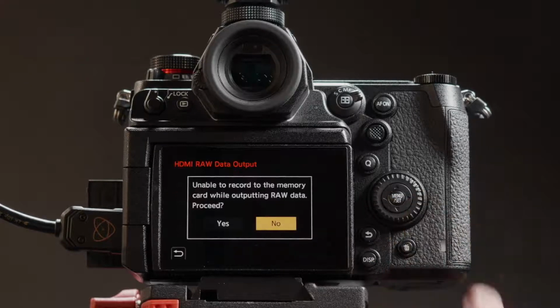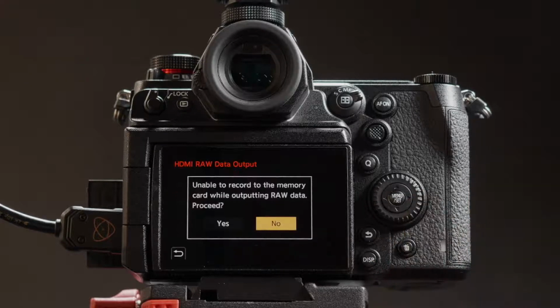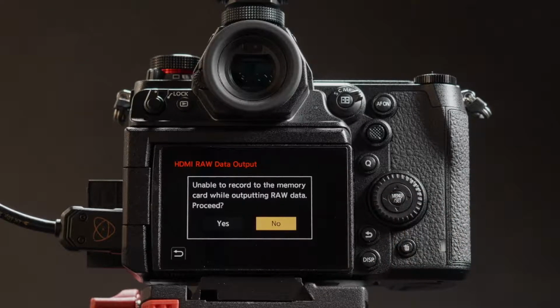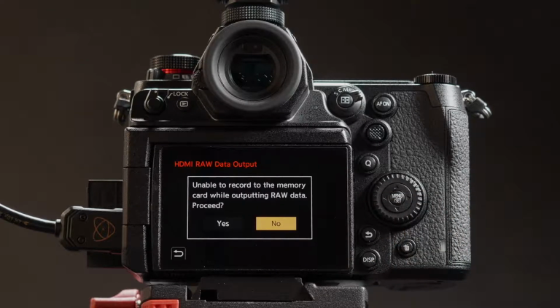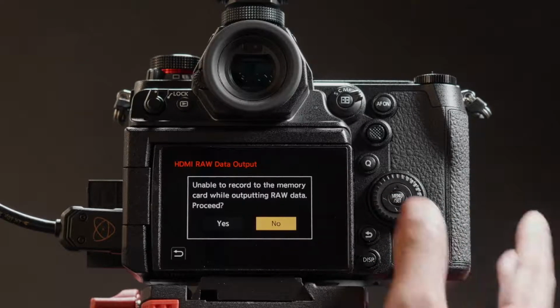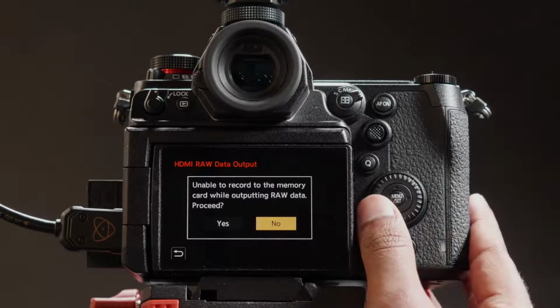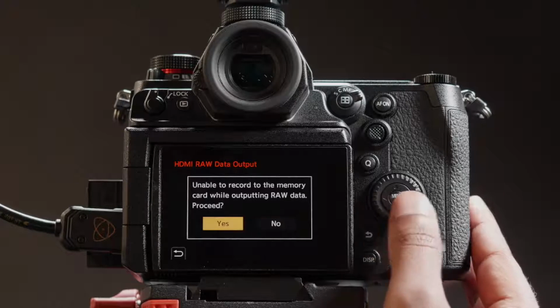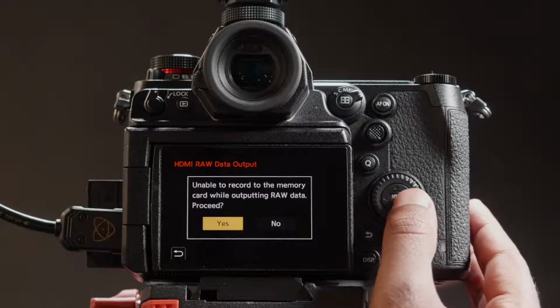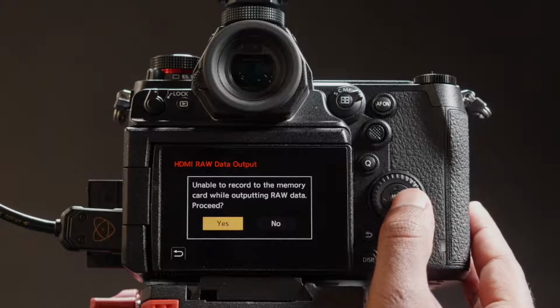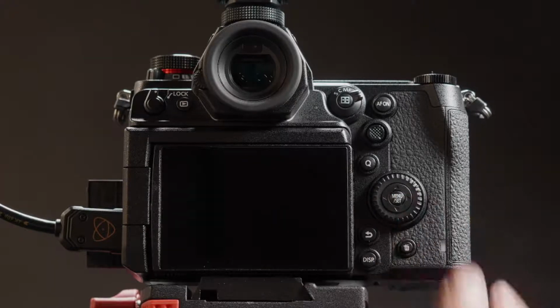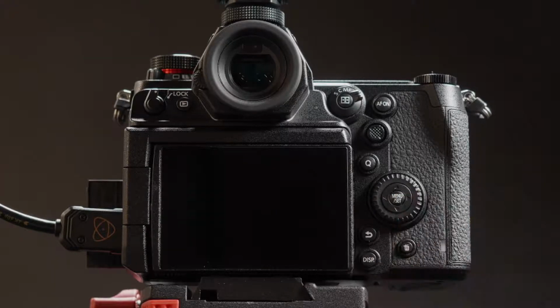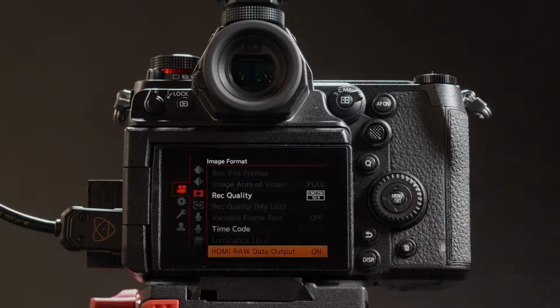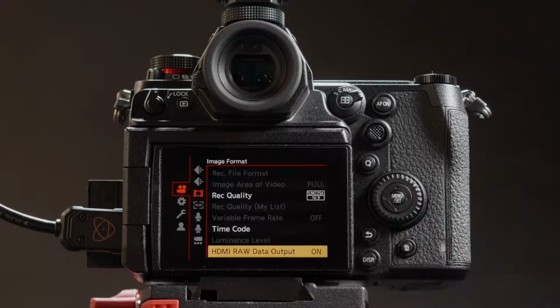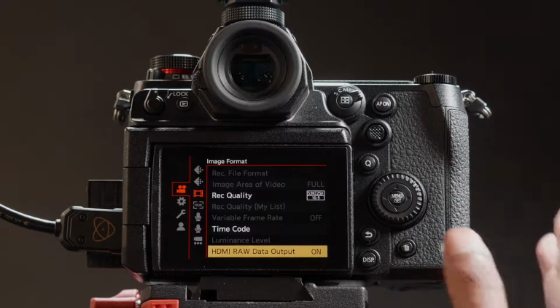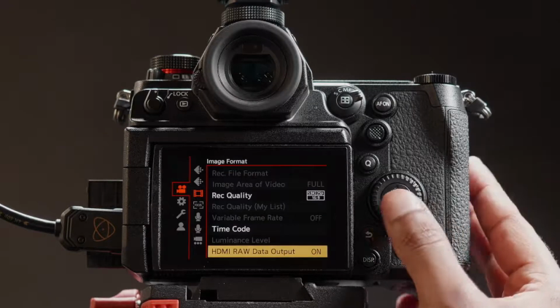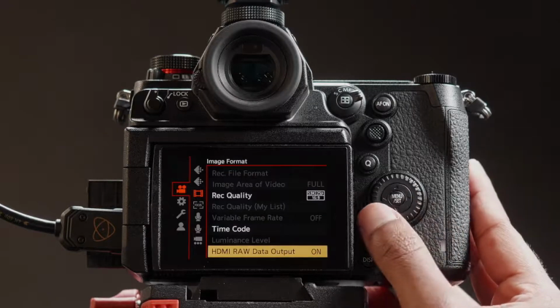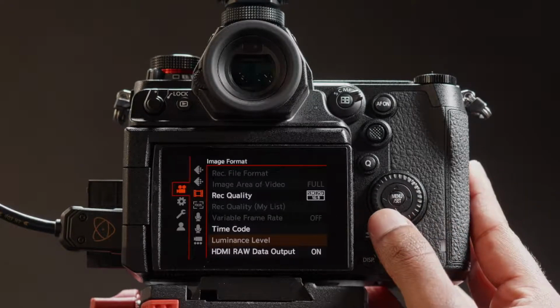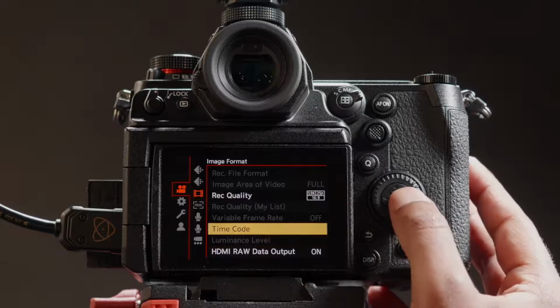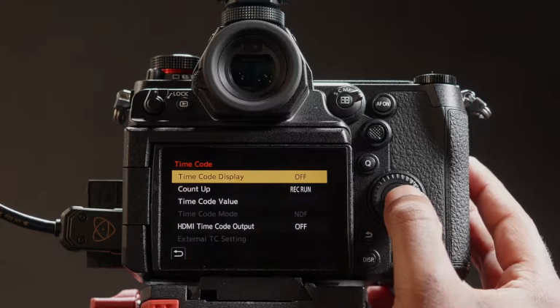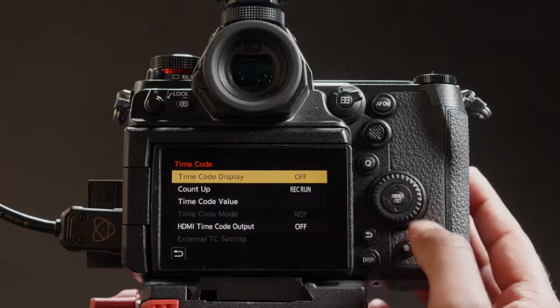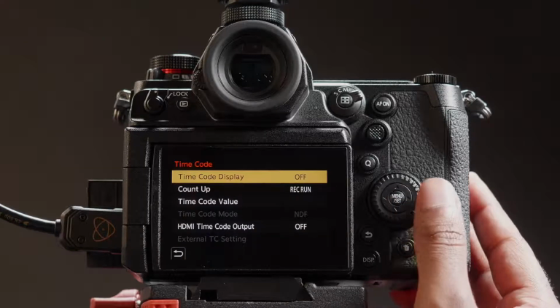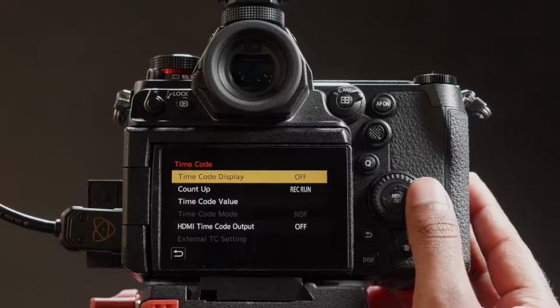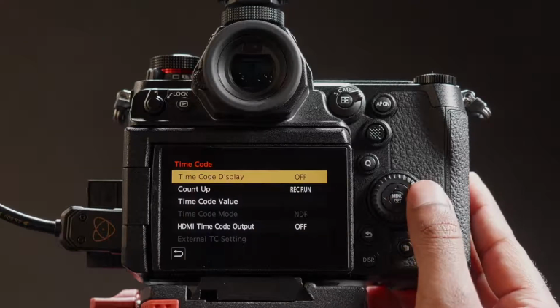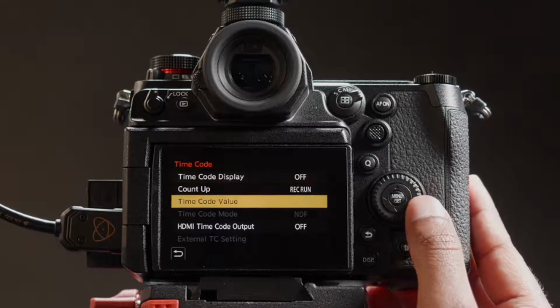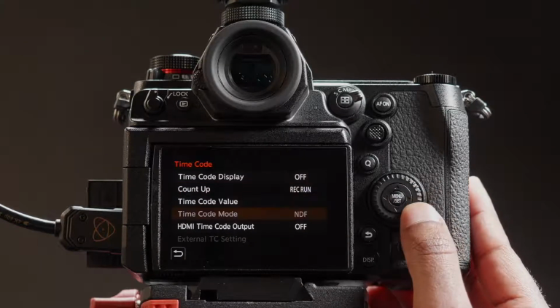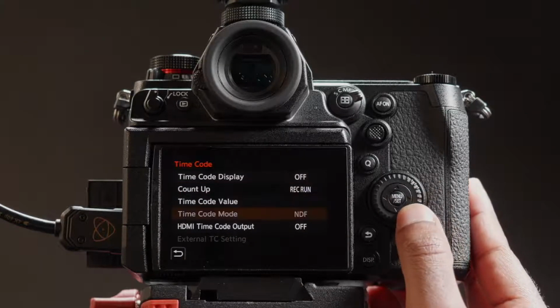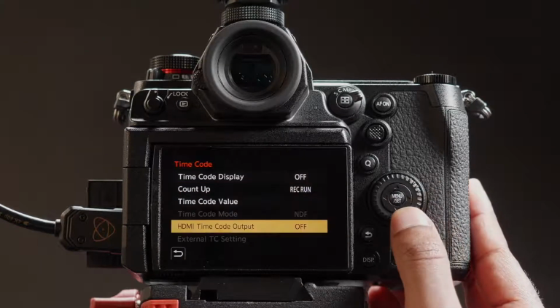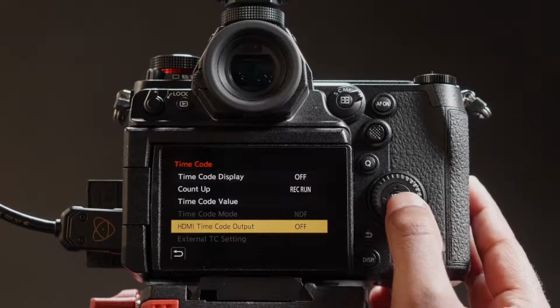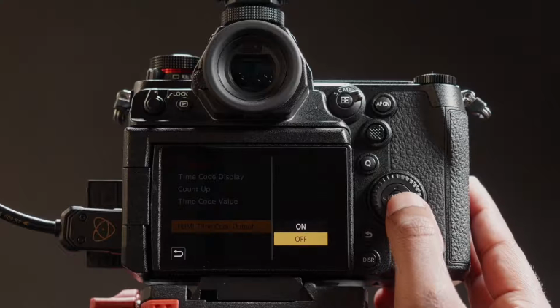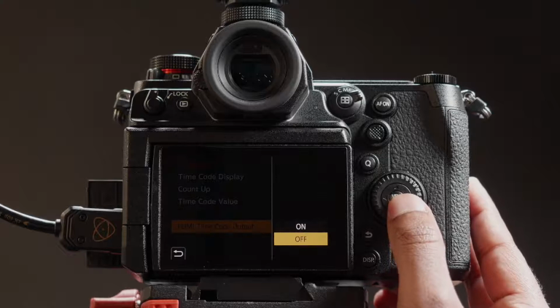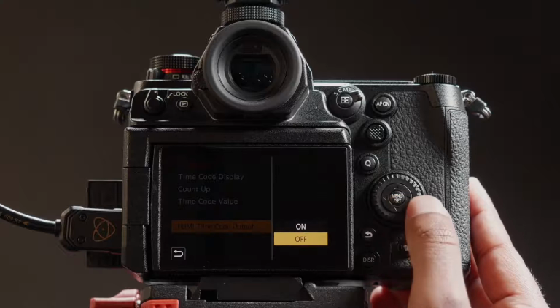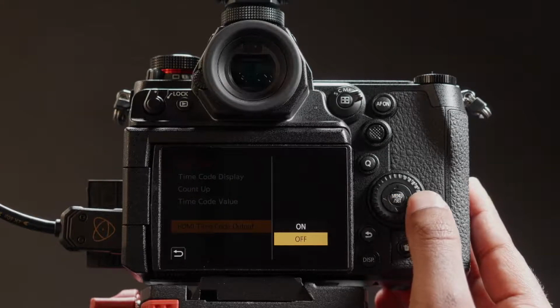Press yes to confirm. Head over to timecode and set HDMI timecode output to on. You can now trigger record on the Atomos over HDMI.